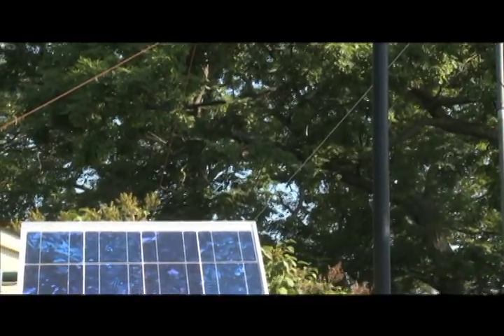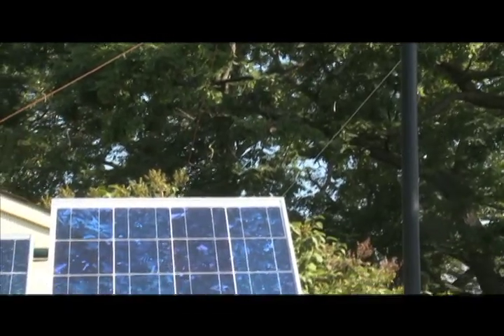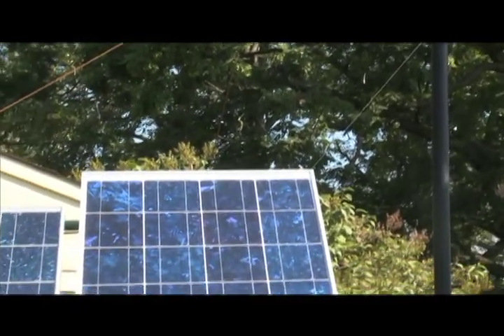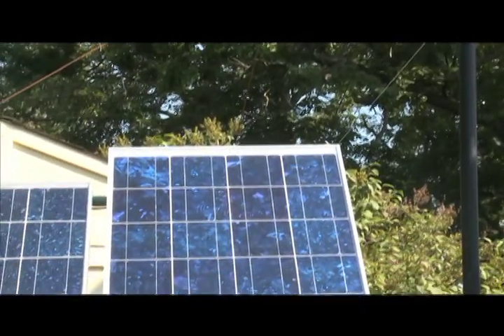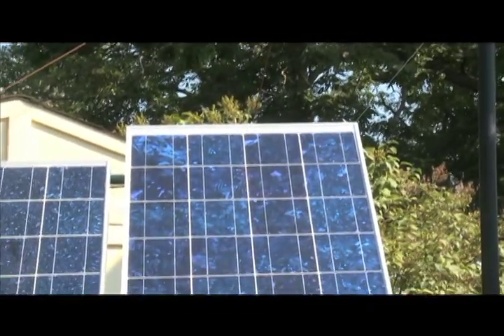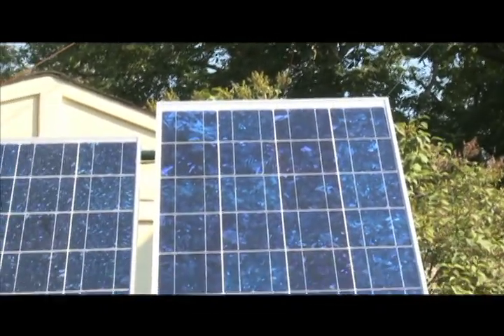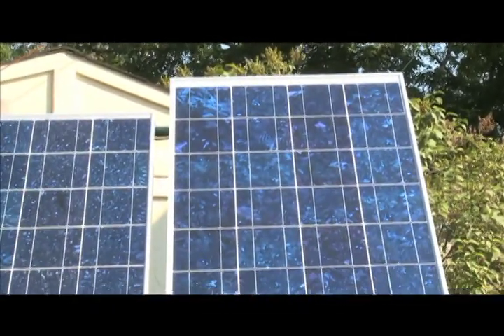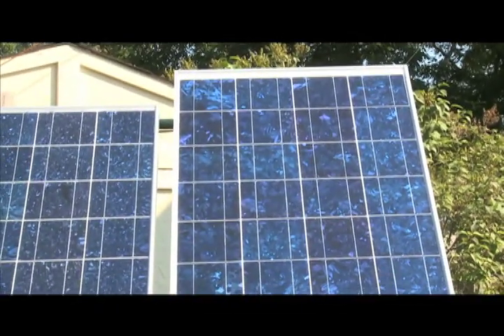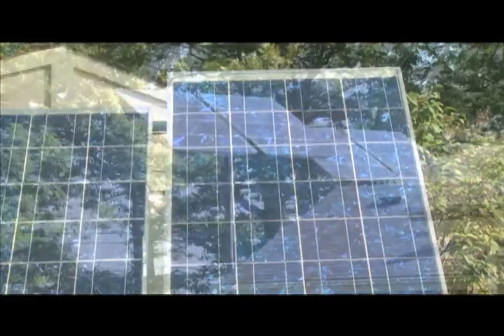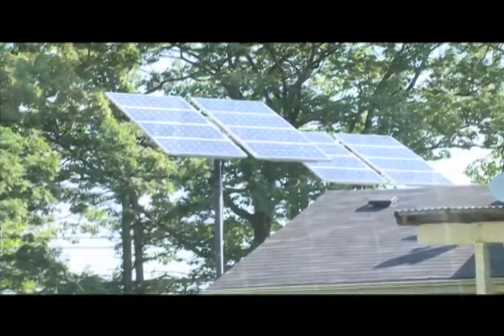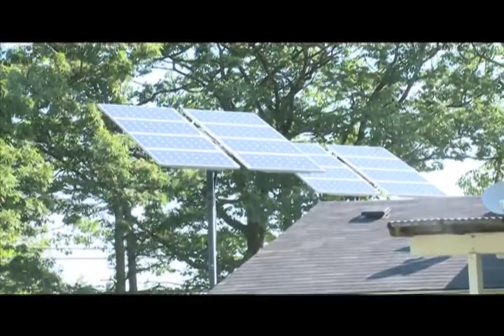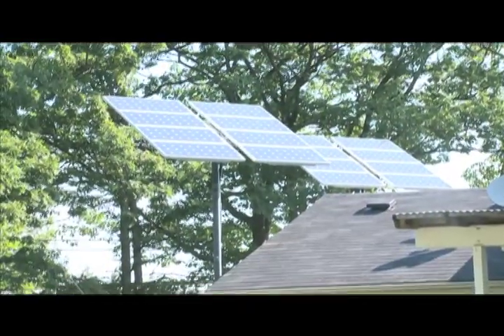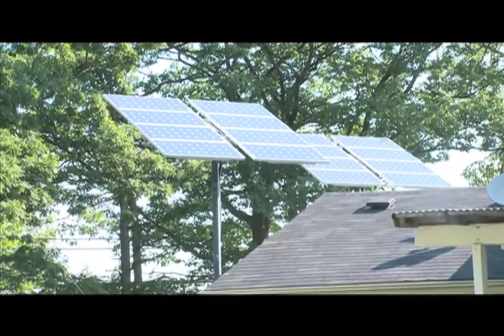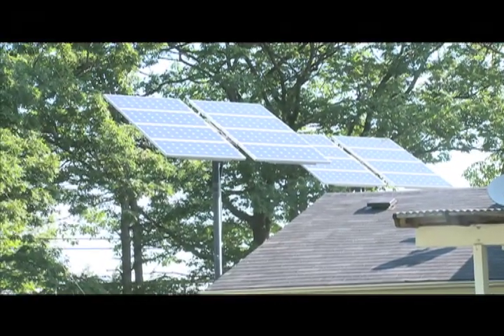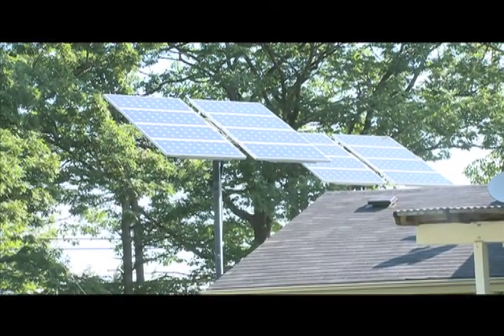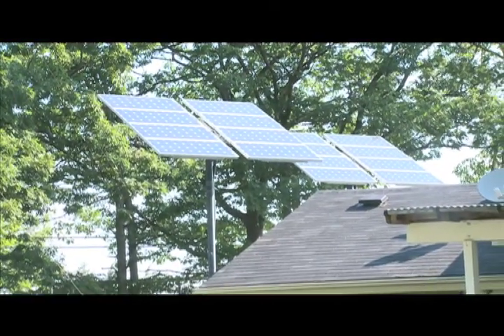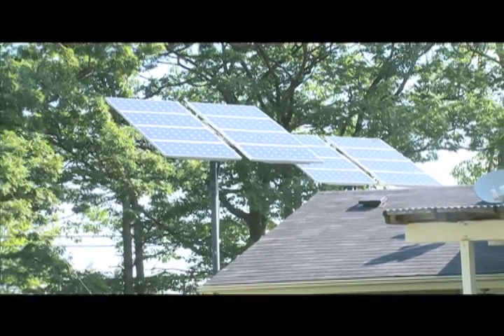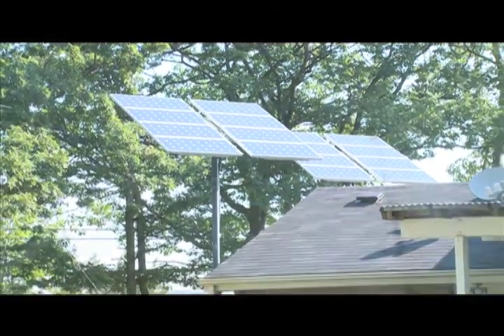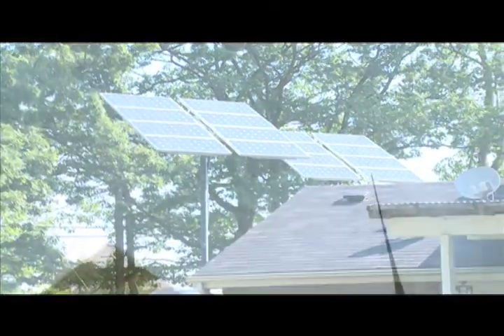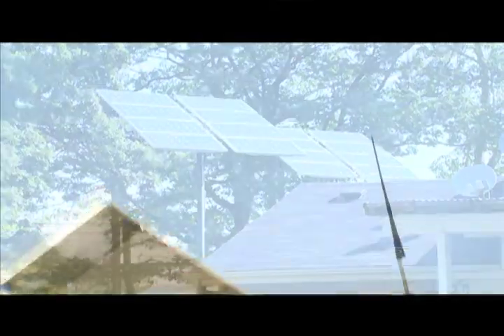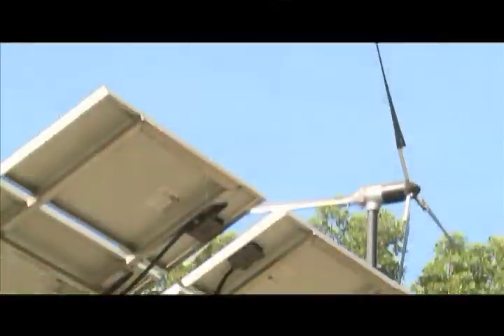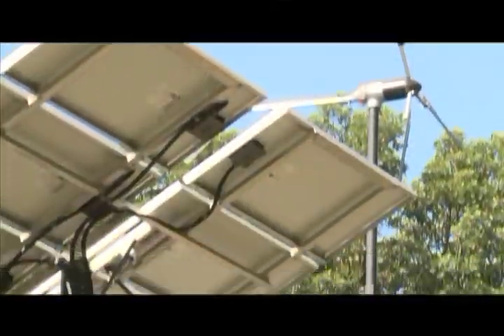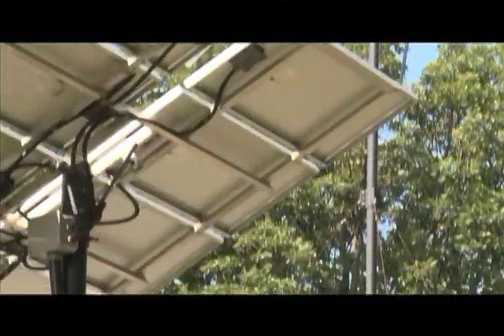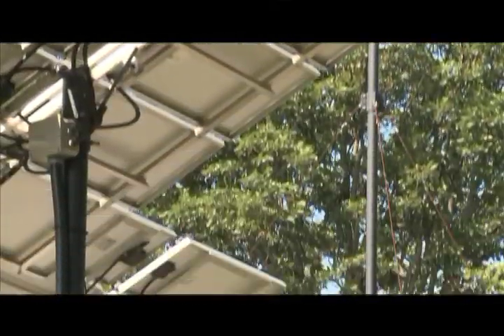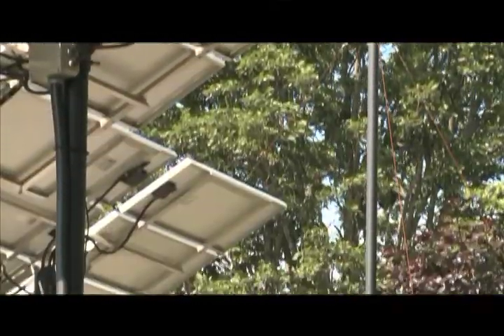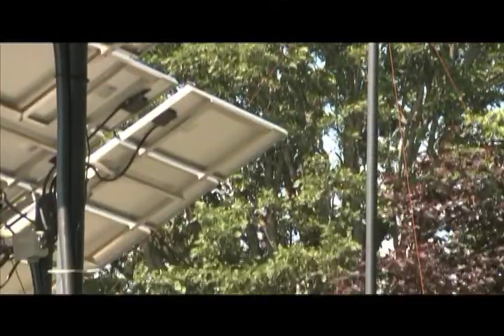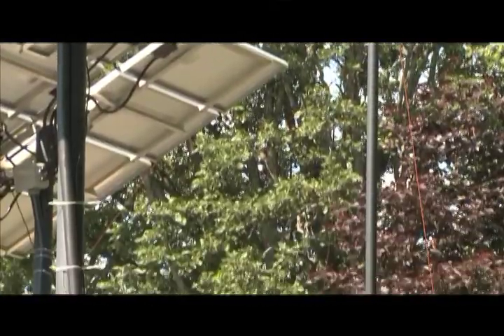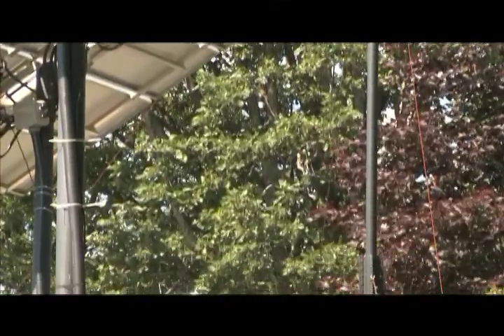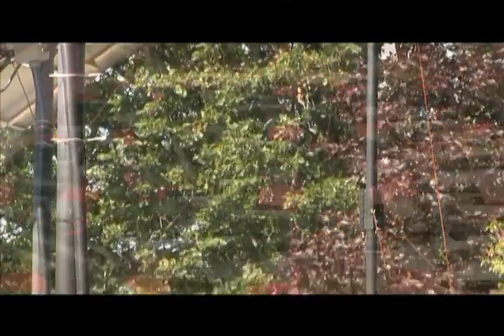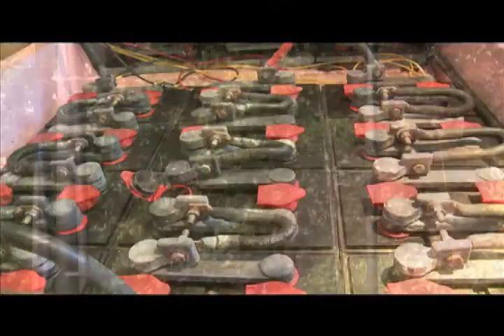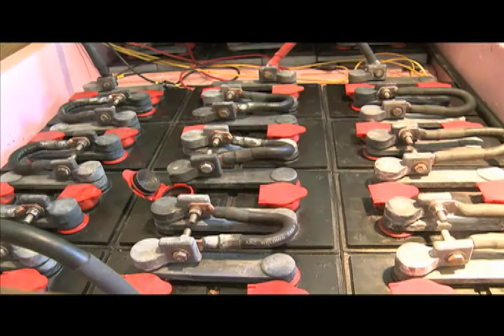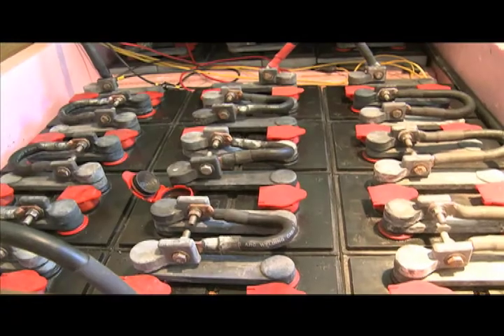The solar panels on an average day will produce about 15 to 18 kilowatts in the summer and about 12 to 14 in the winter, if it's a sunny day. But the total output for the panels is 1.8 kilowatt.